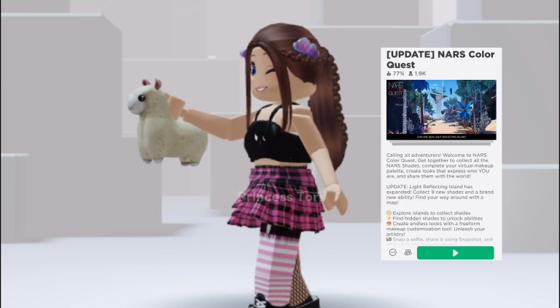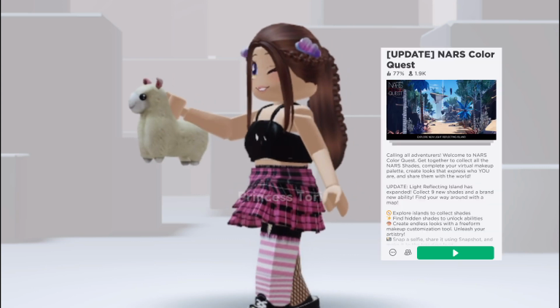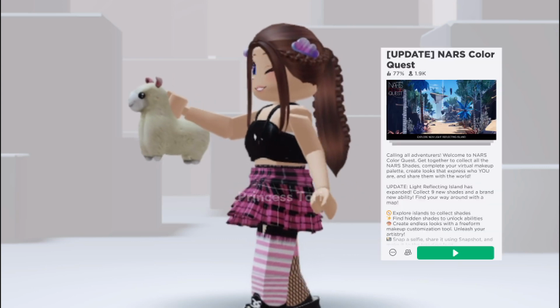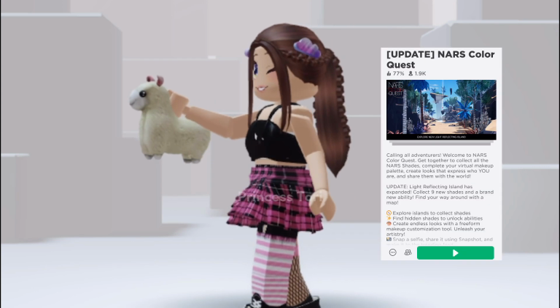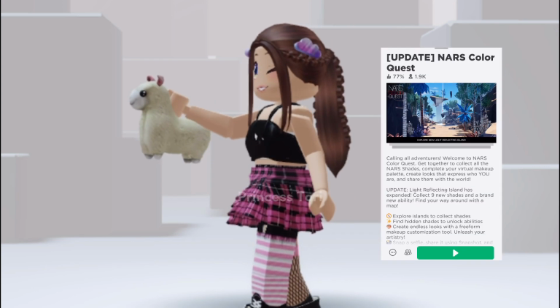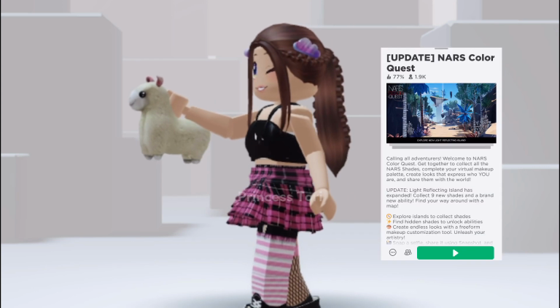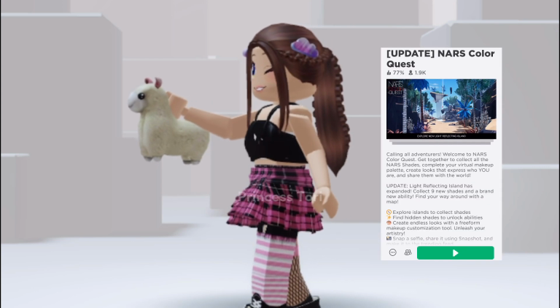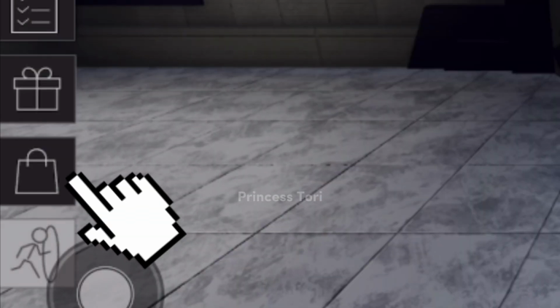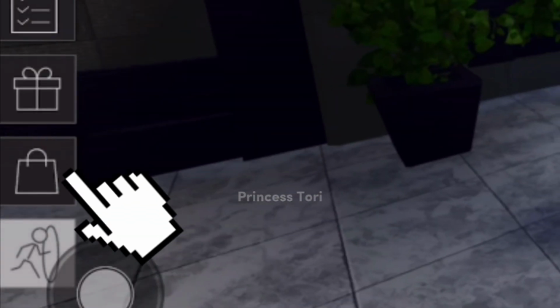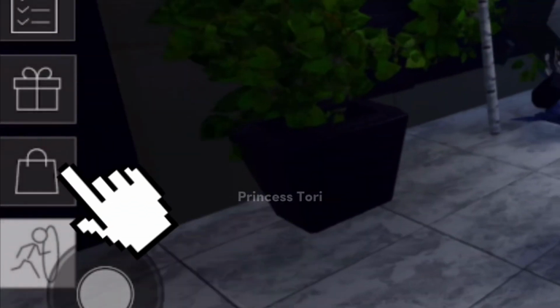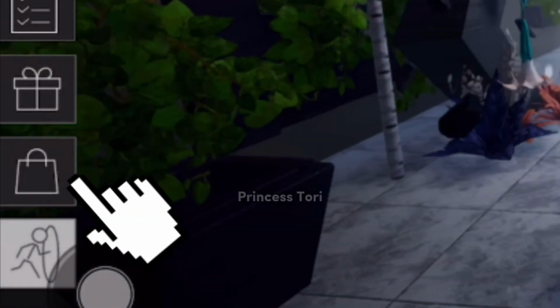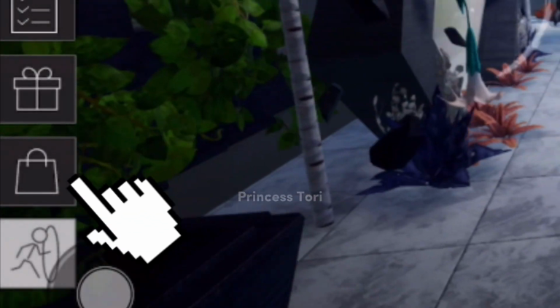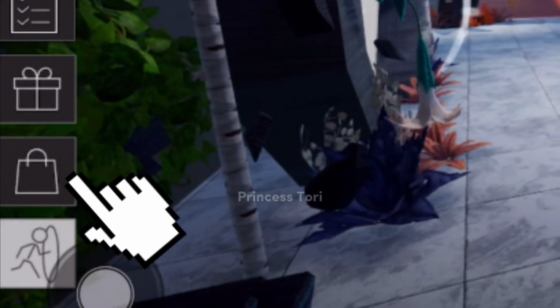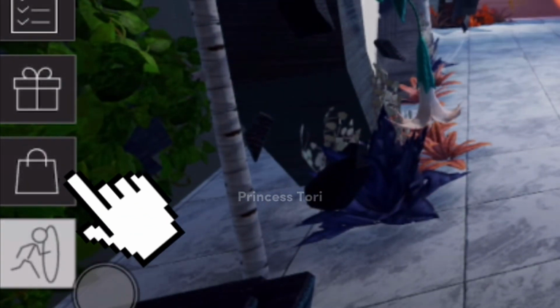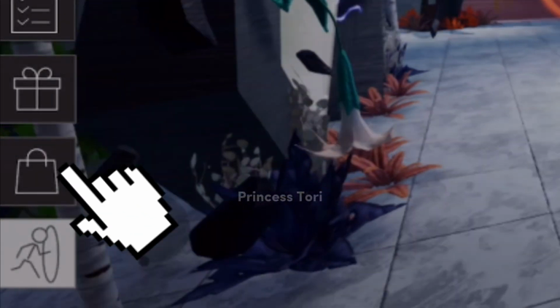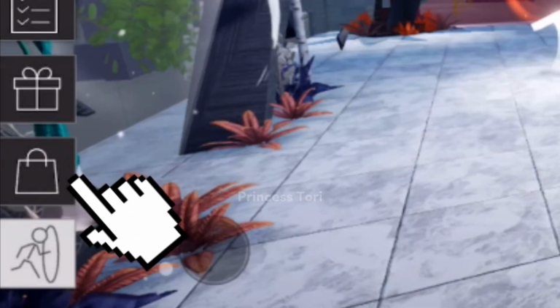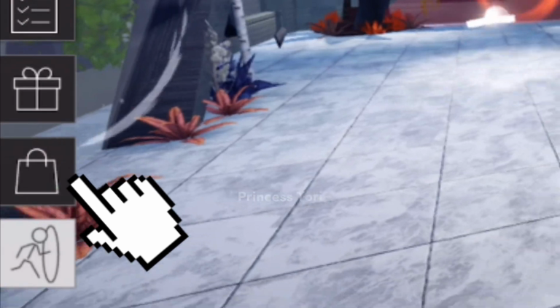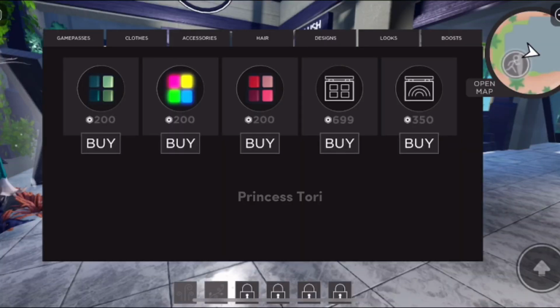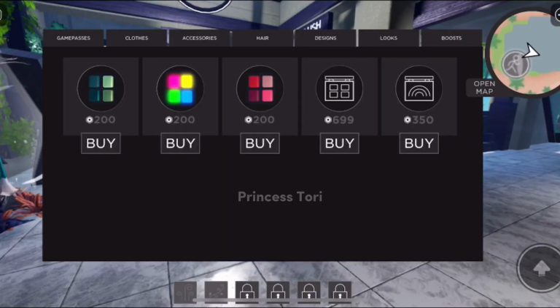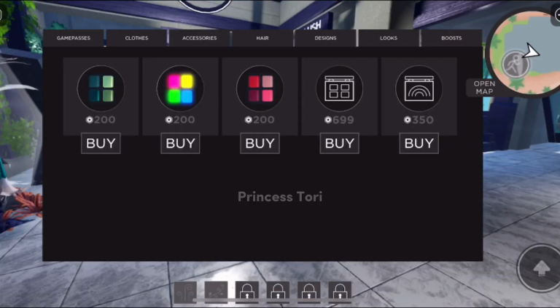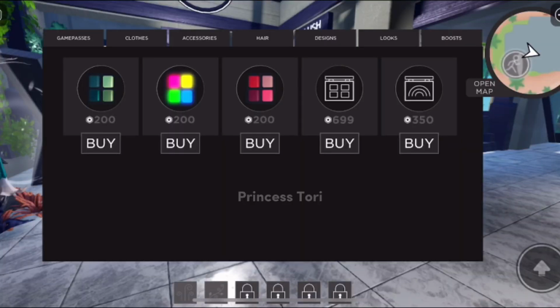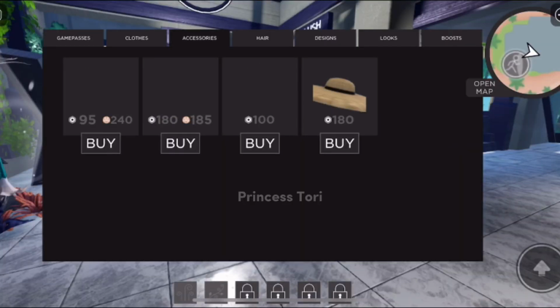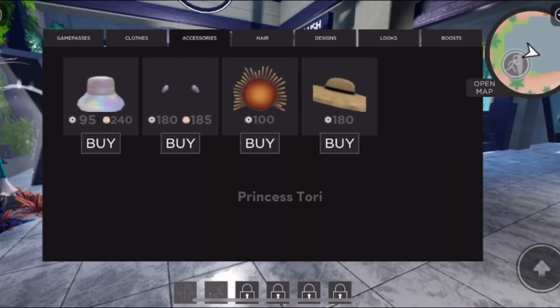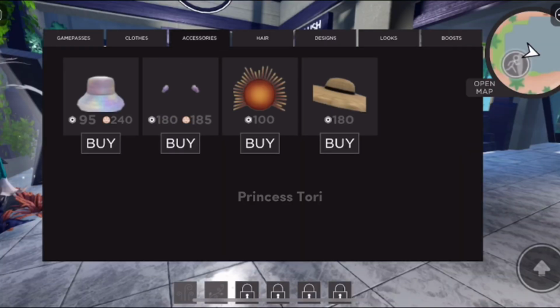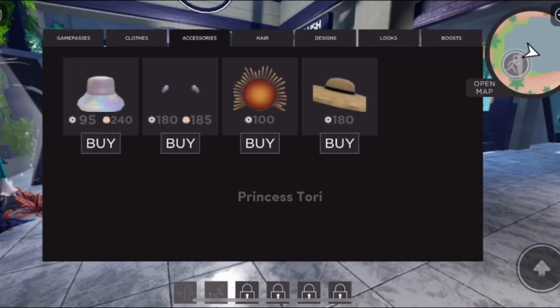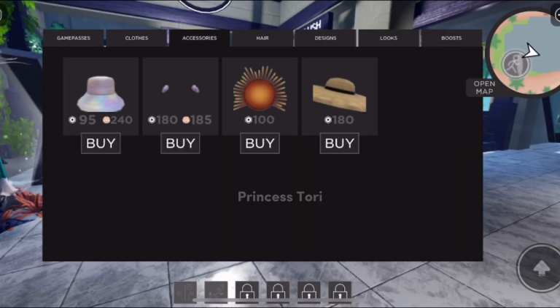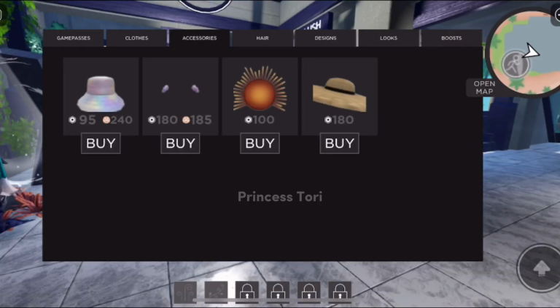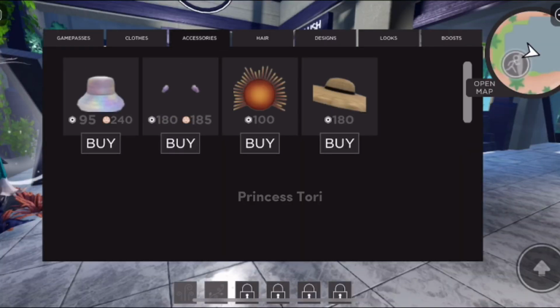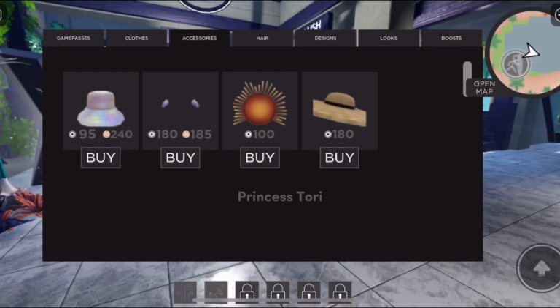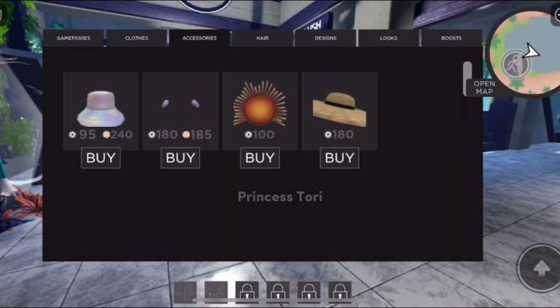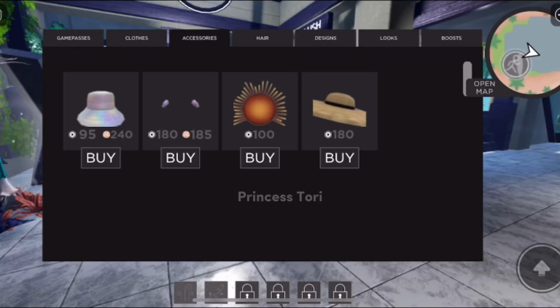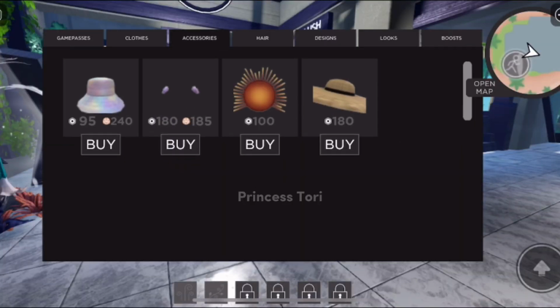Join this game. Once you are in the game, click on the shop icon at the side. Once you open the shop, click on accessories — you will see the hair clips.